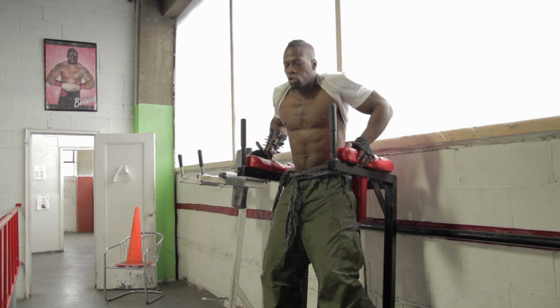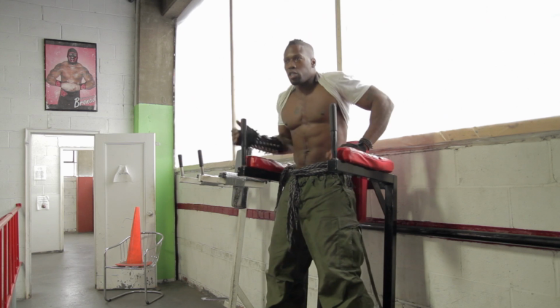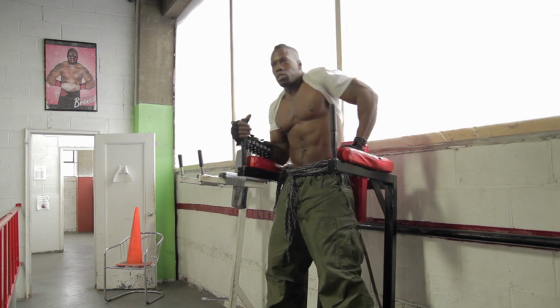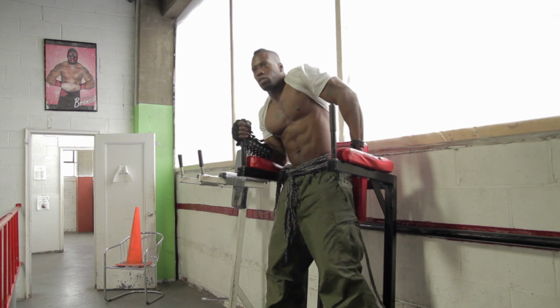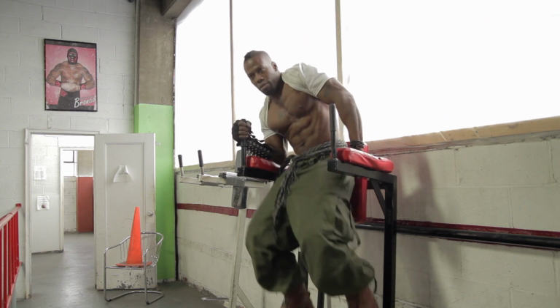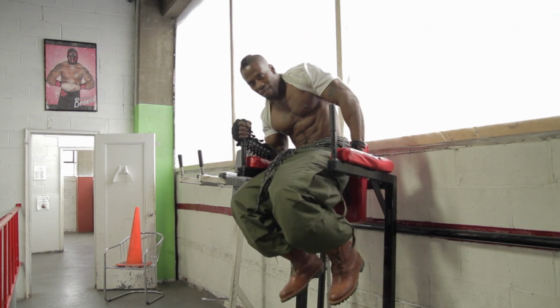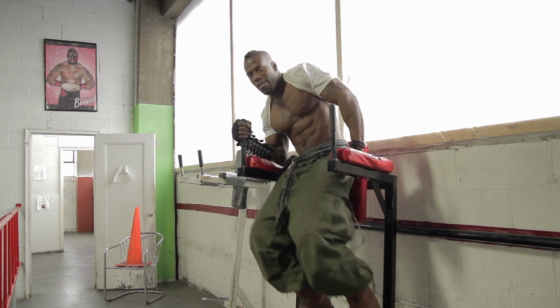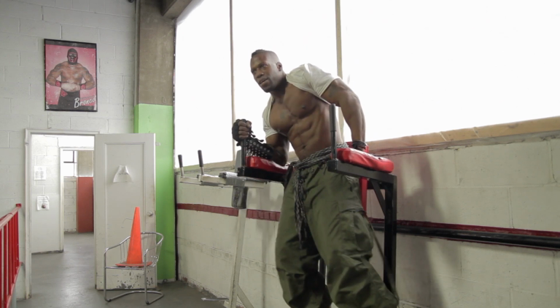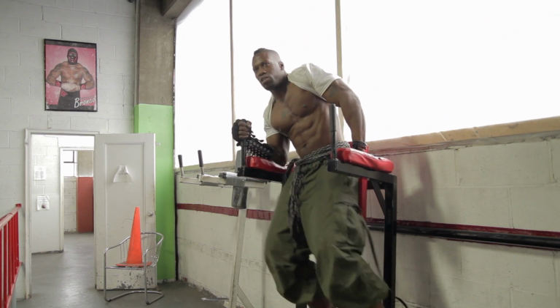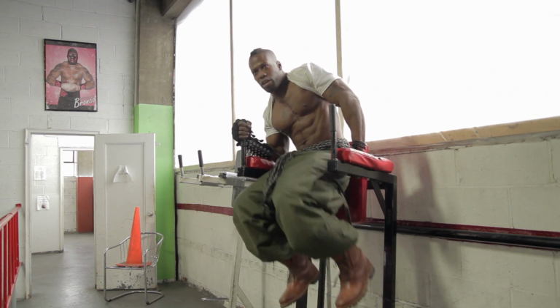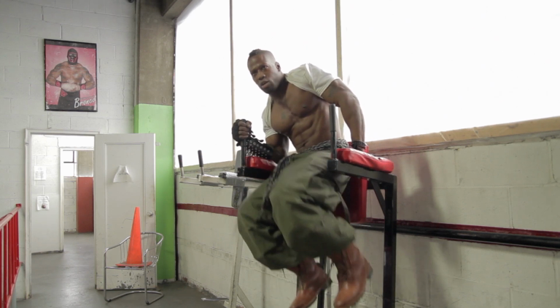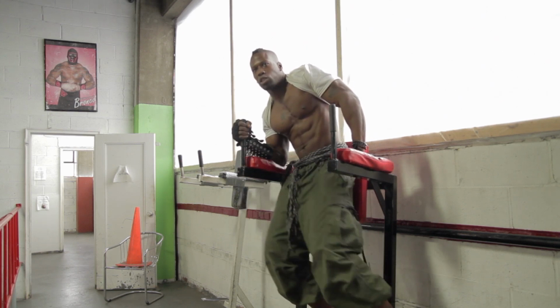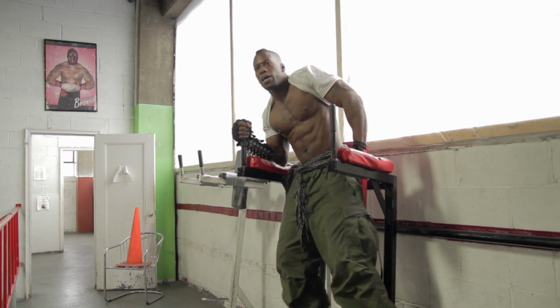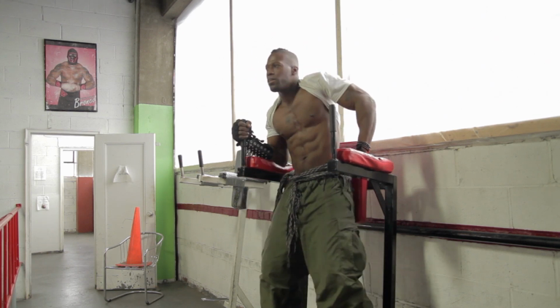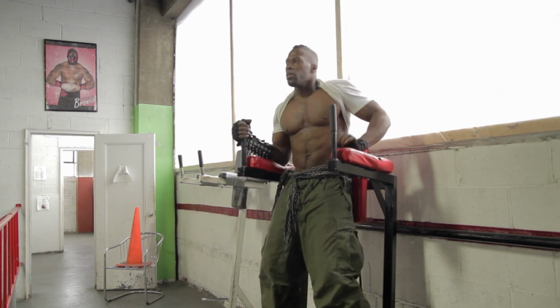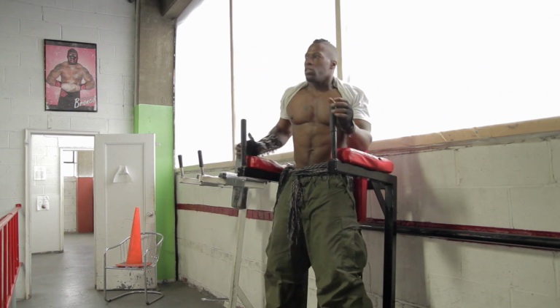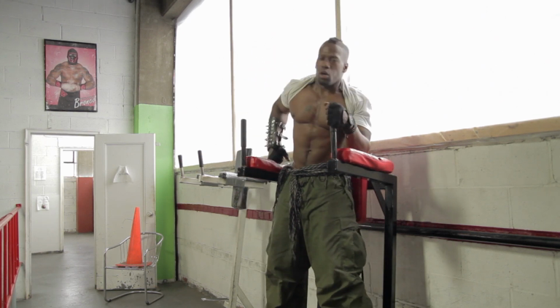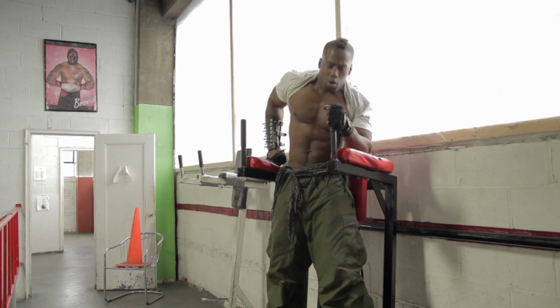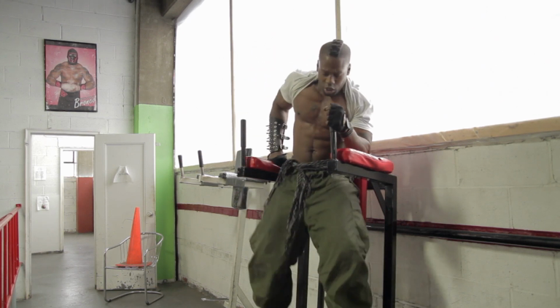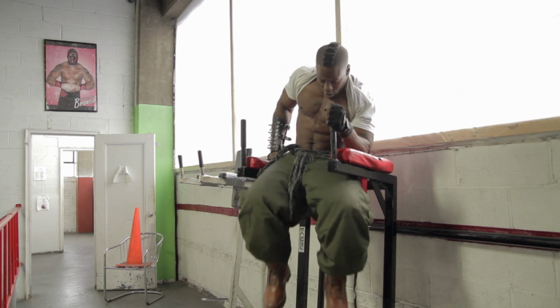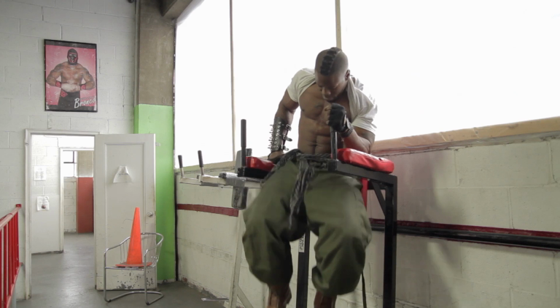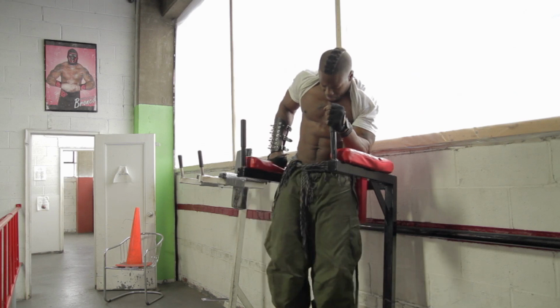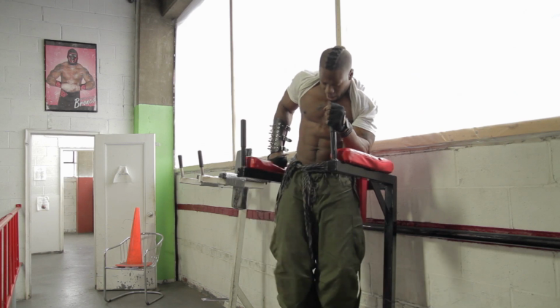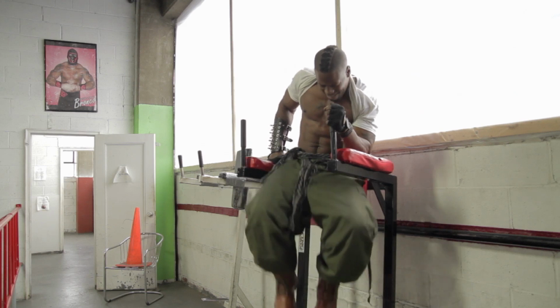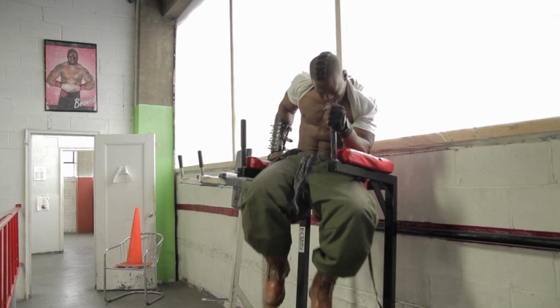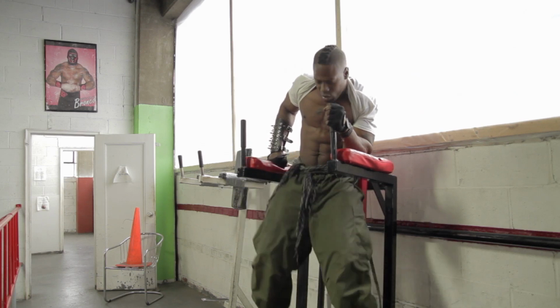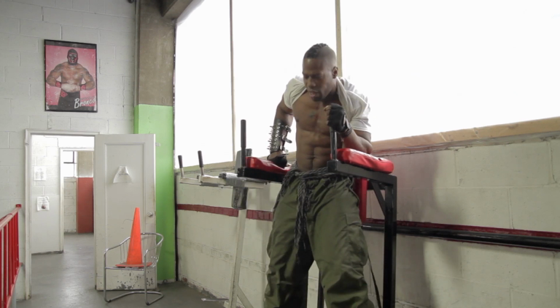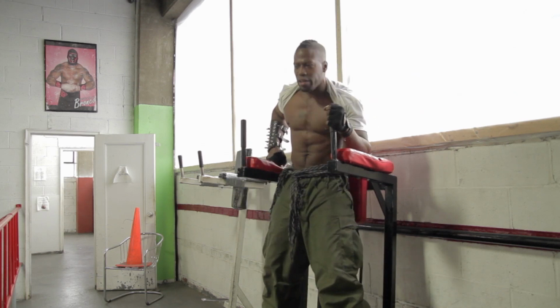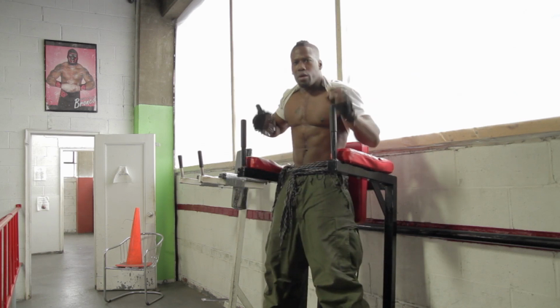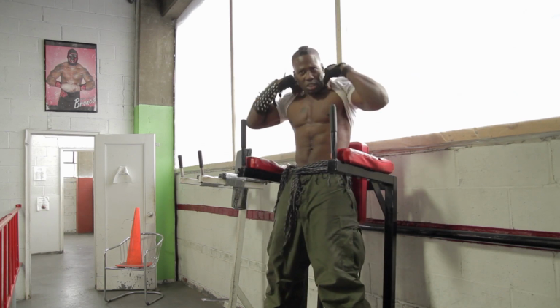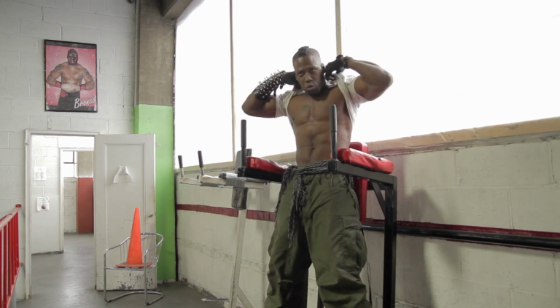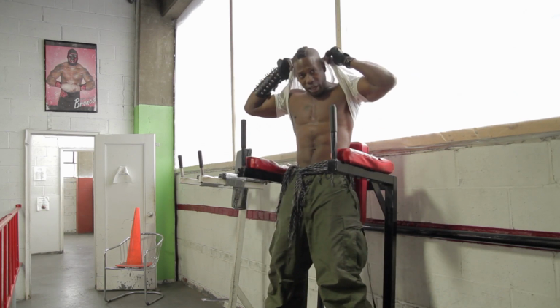Switch it up and change it up. These right here hit one side, alternate, and that one is that. Simple, plain.